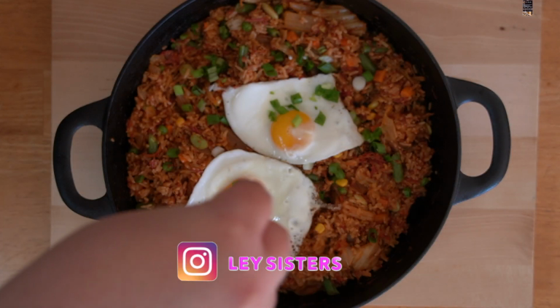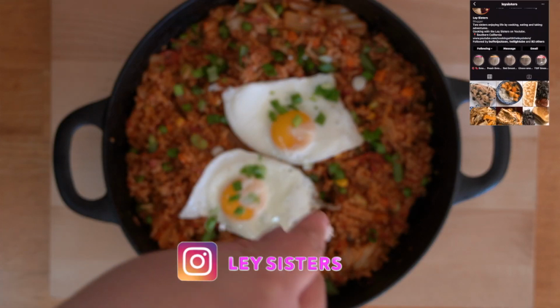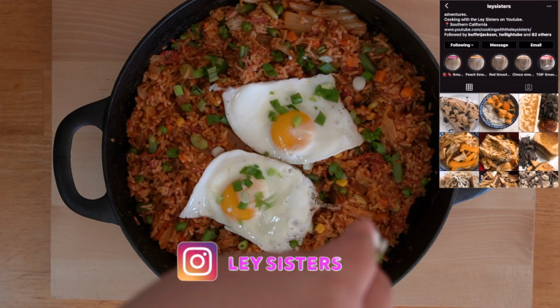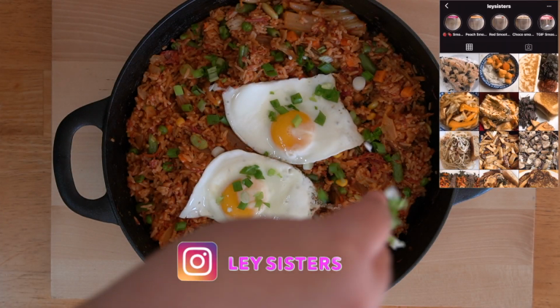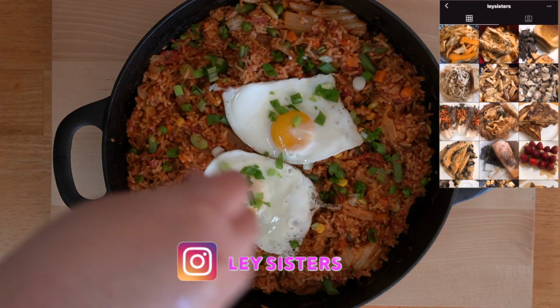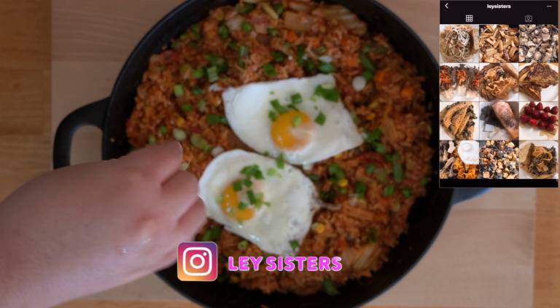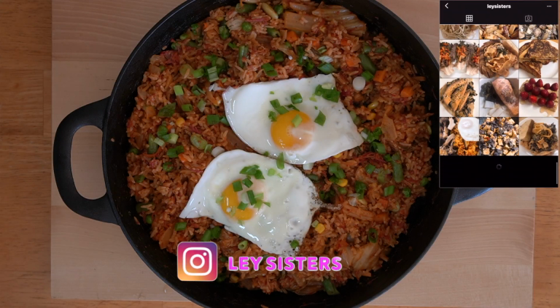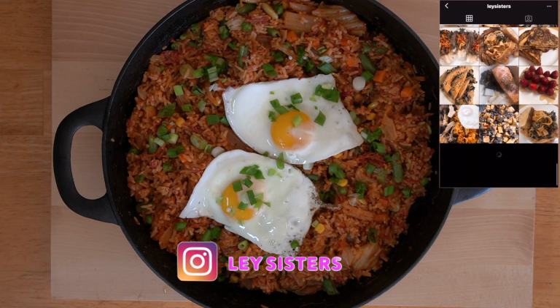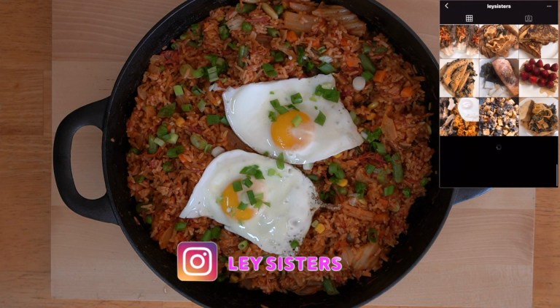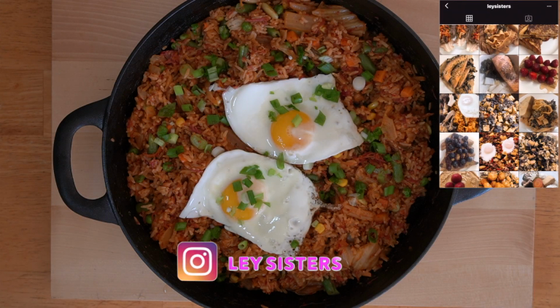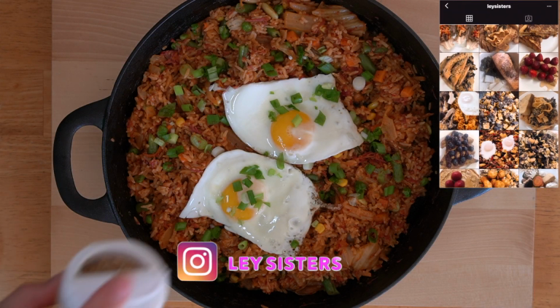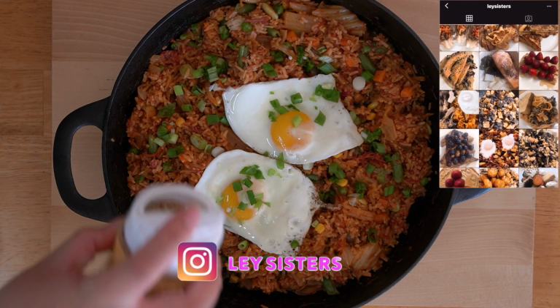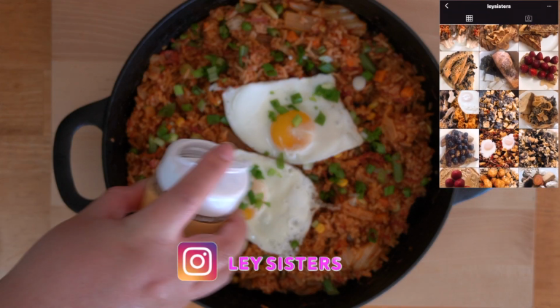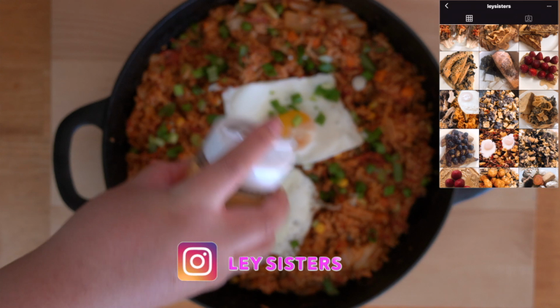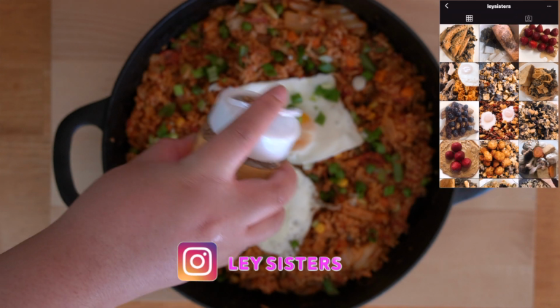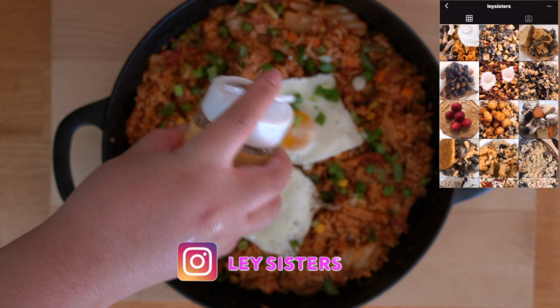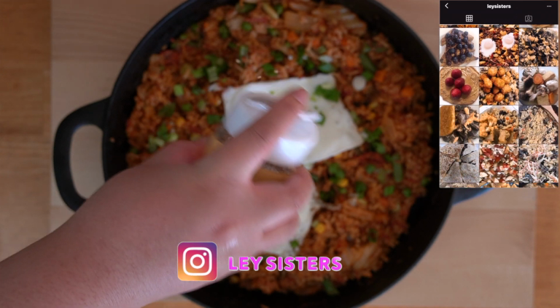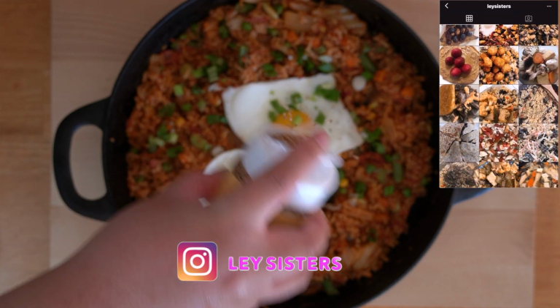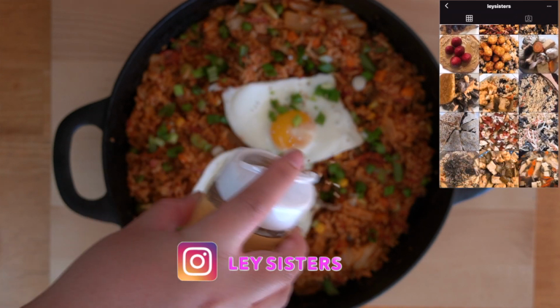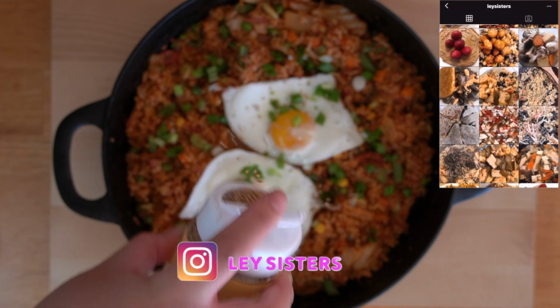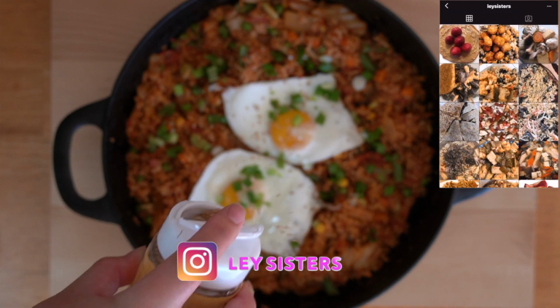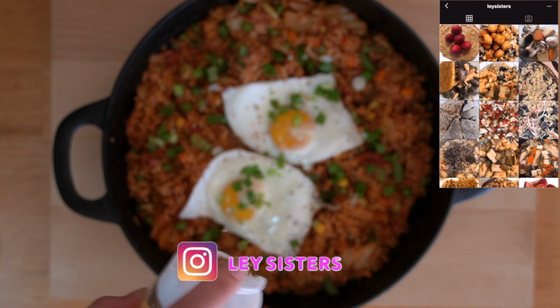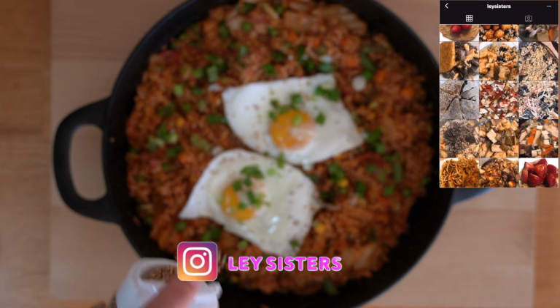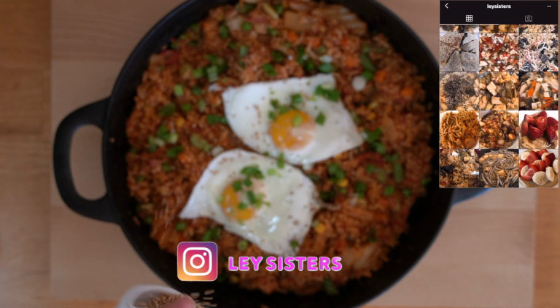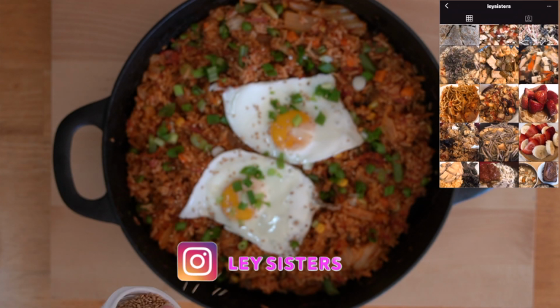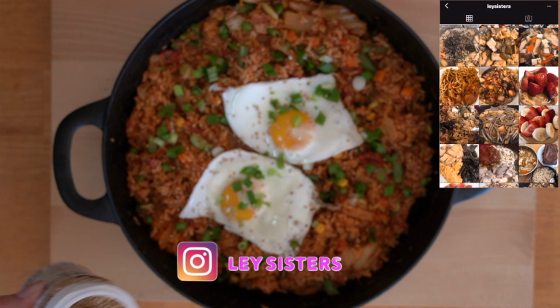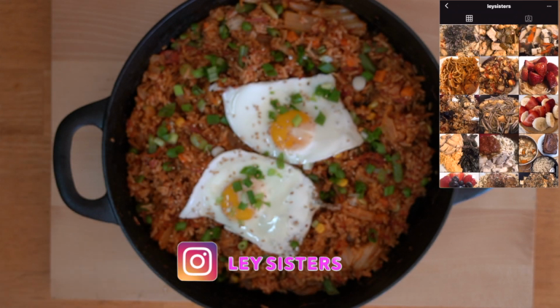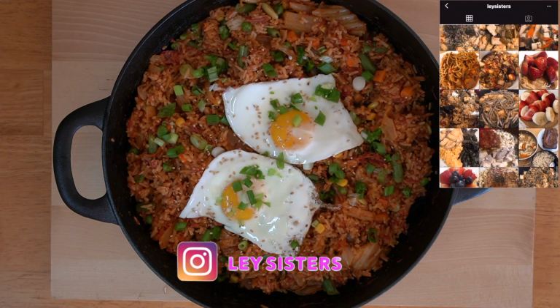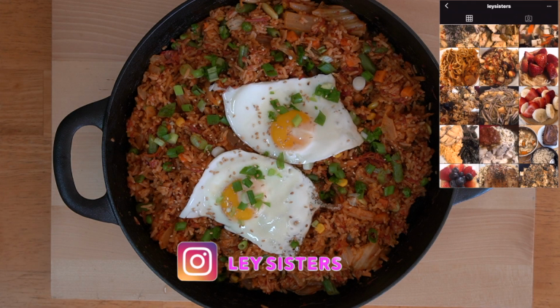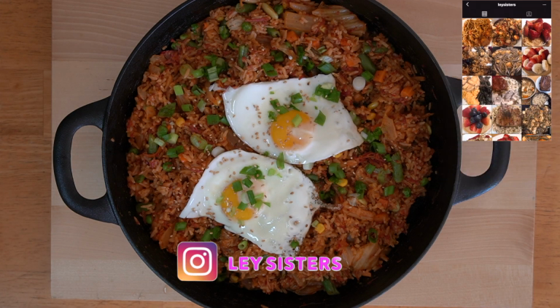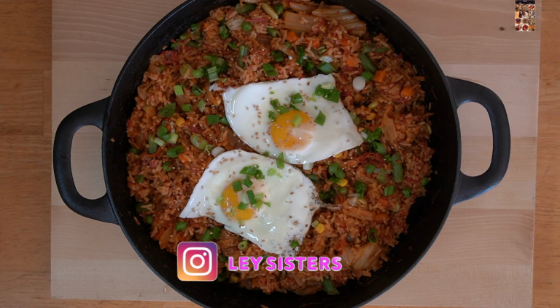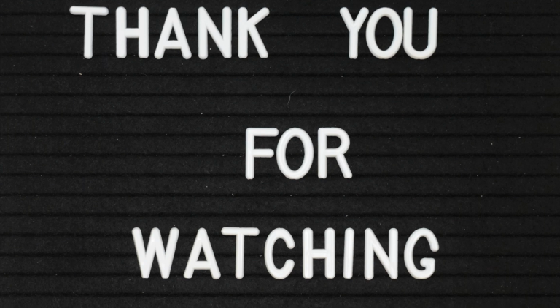Hope you enjoyed today's video. If you did, please give this video a thumbs up. We would also like to remind you to follow us on Instagram — we post daily on Instagram. Thank you for watching, bye!